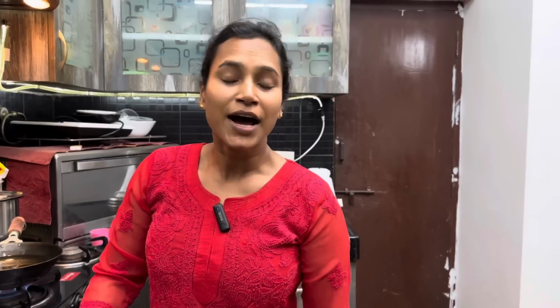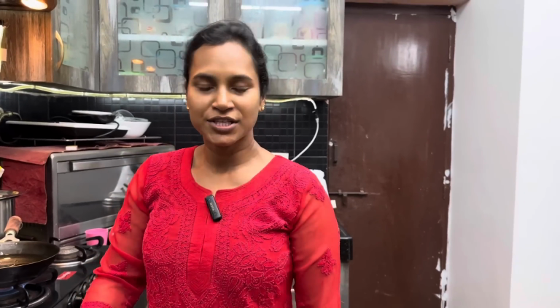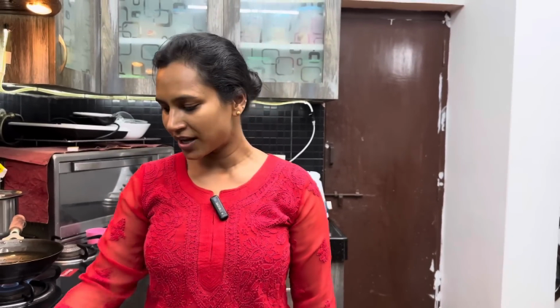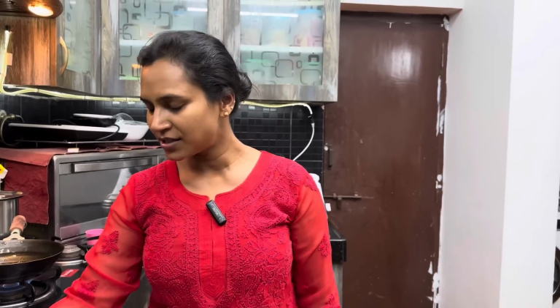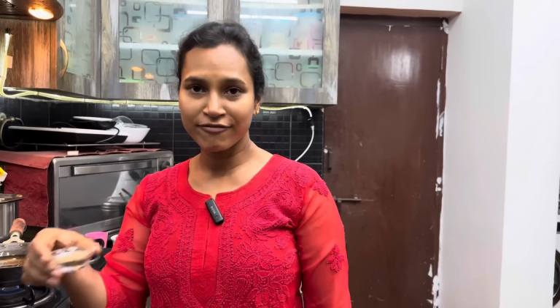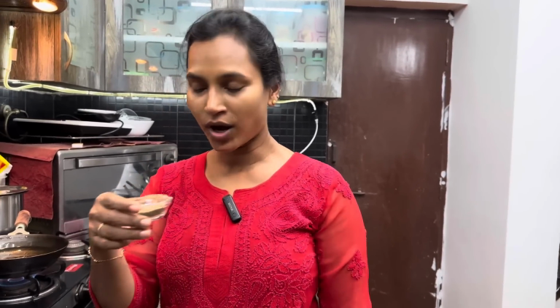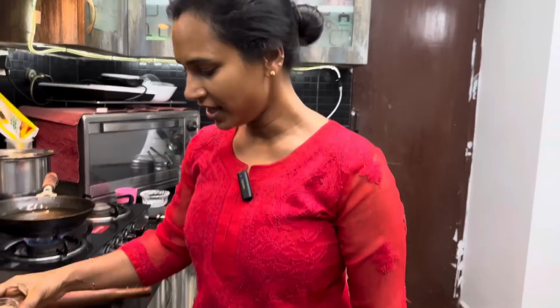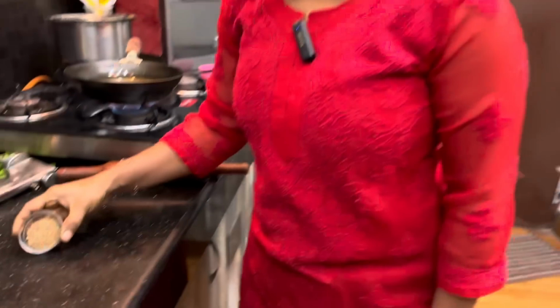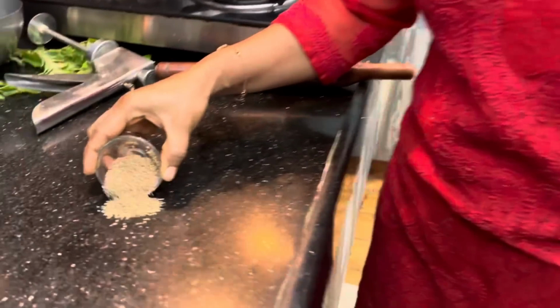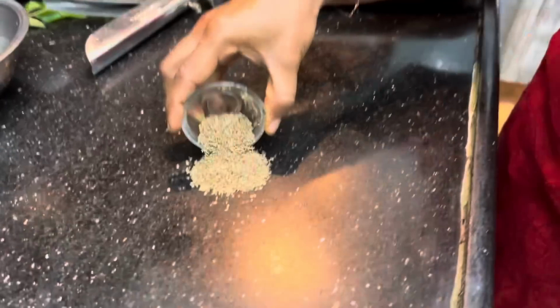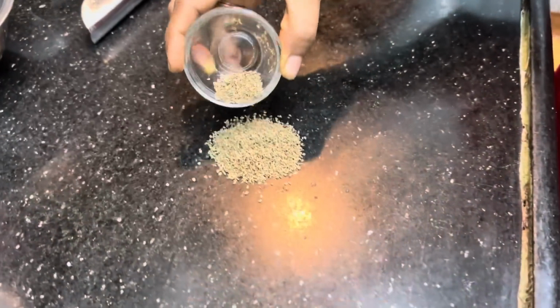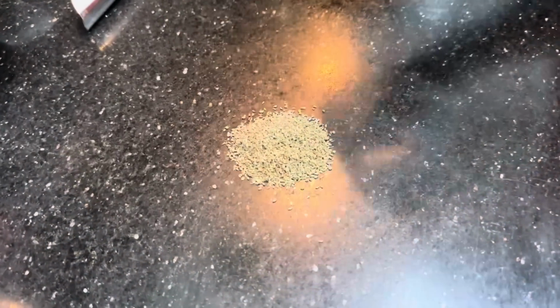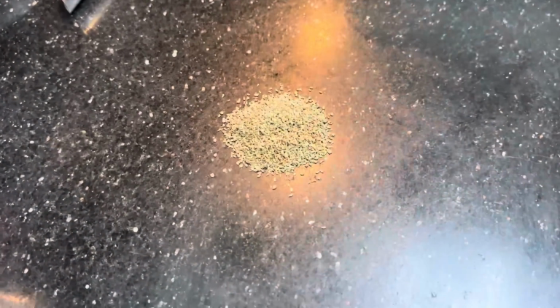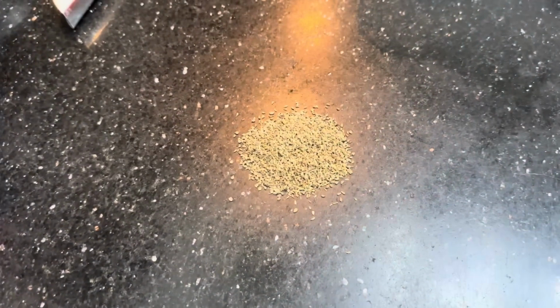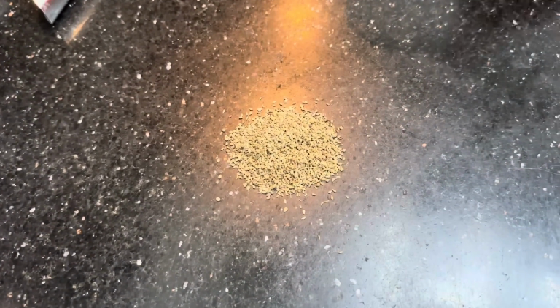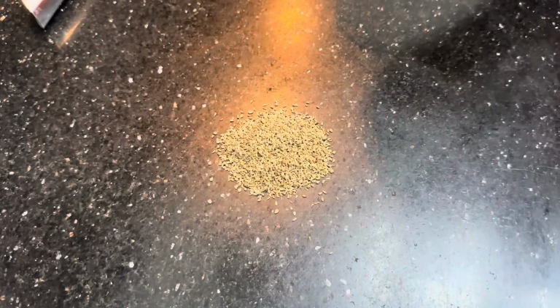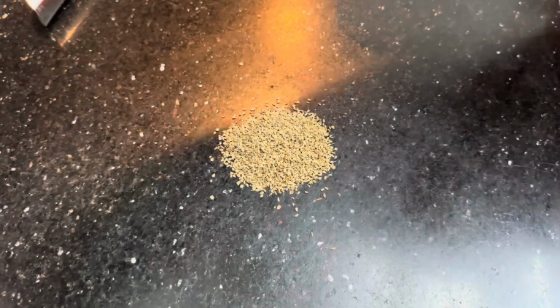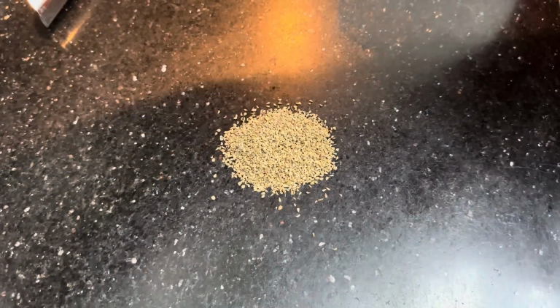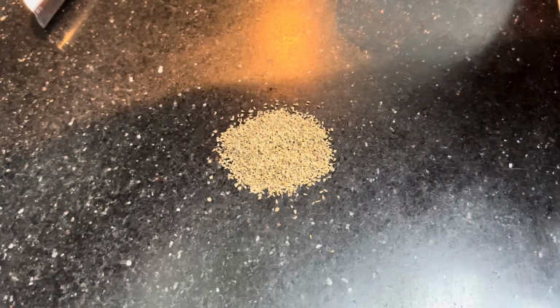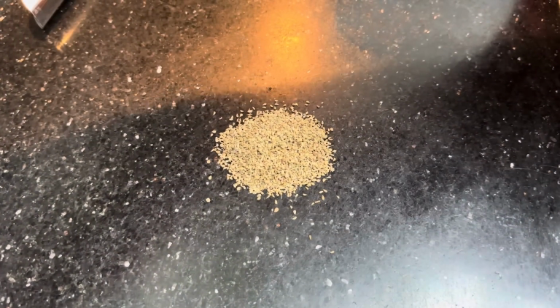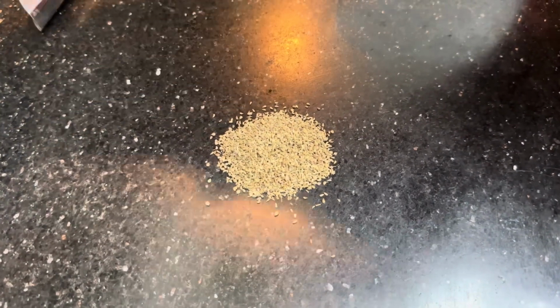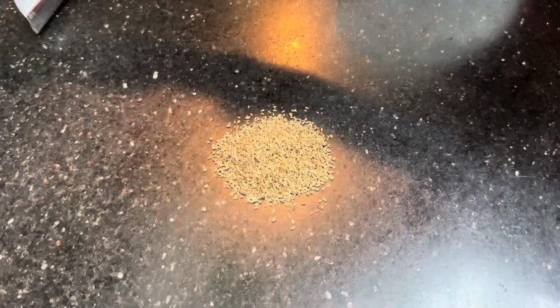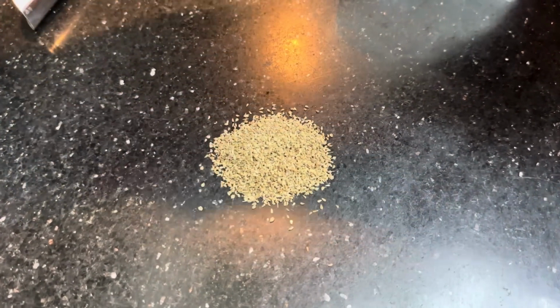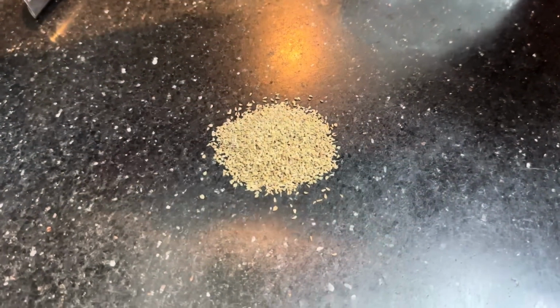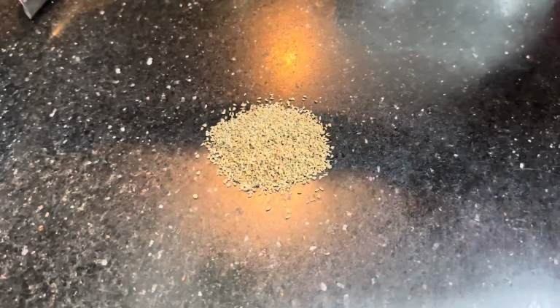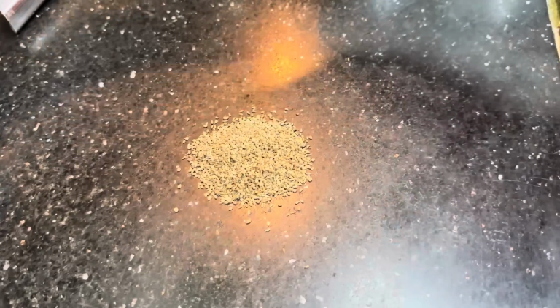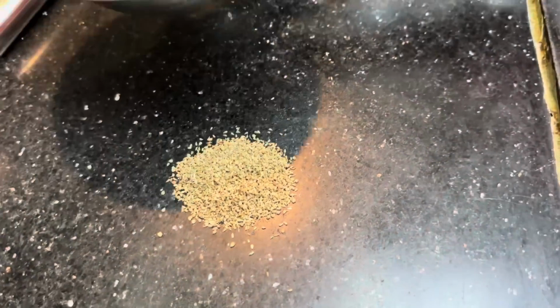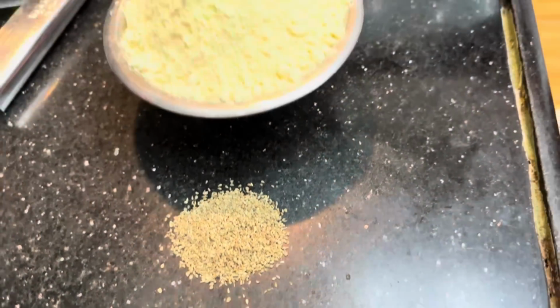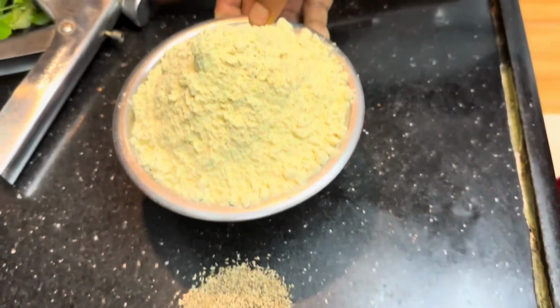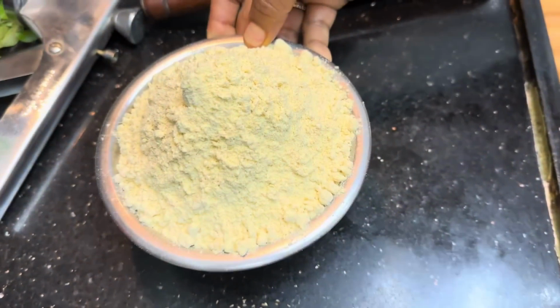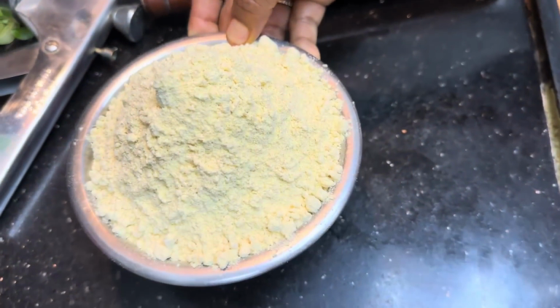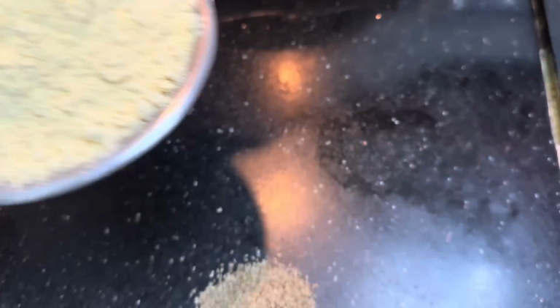Let's try the pan. Put a spoon in the pan and put a spoon in the pan.